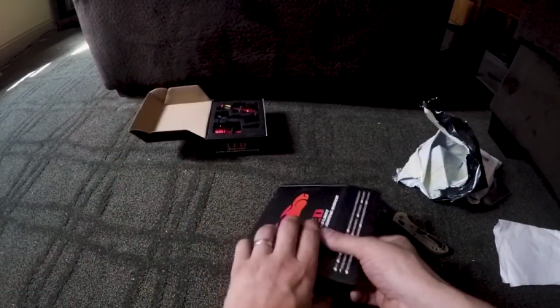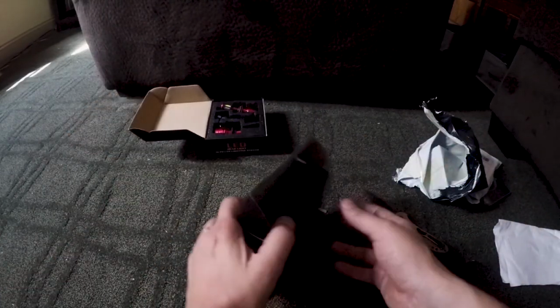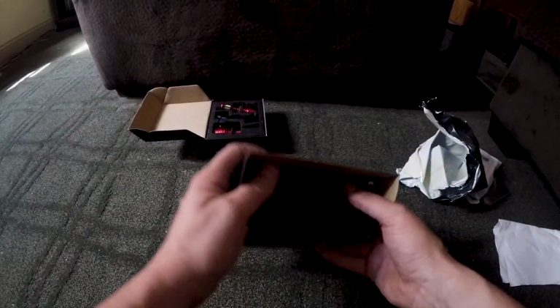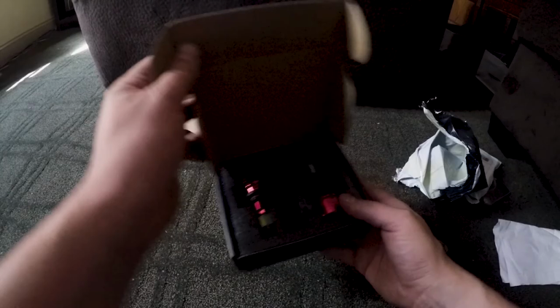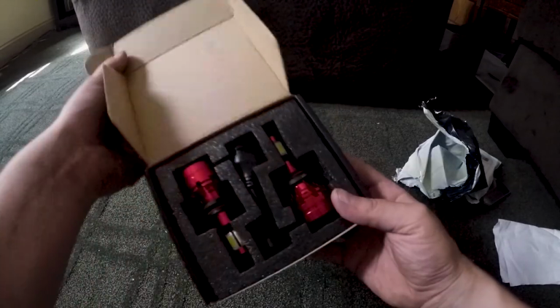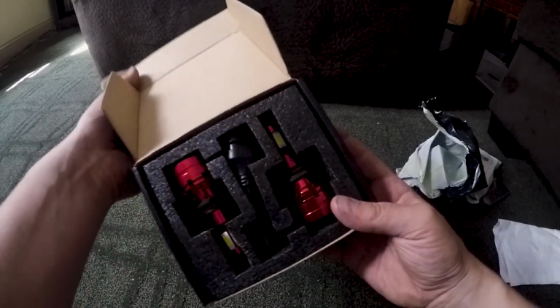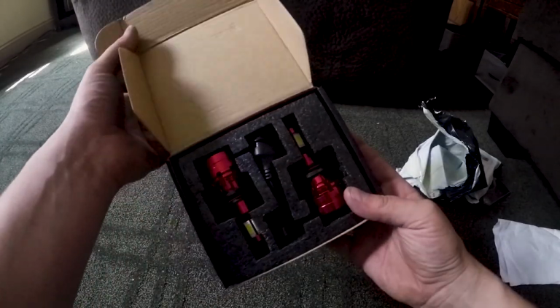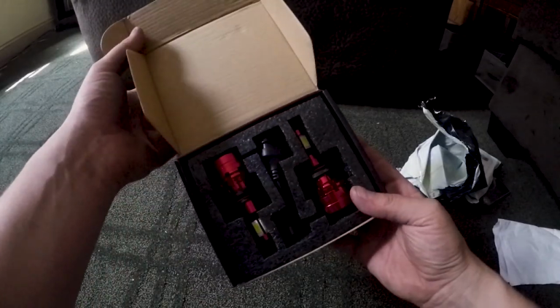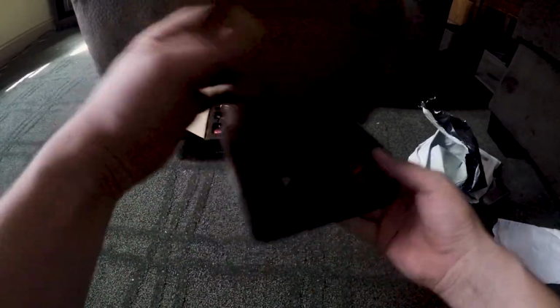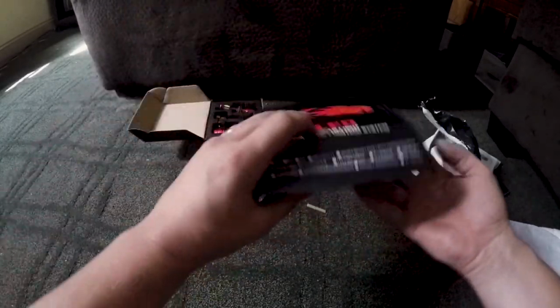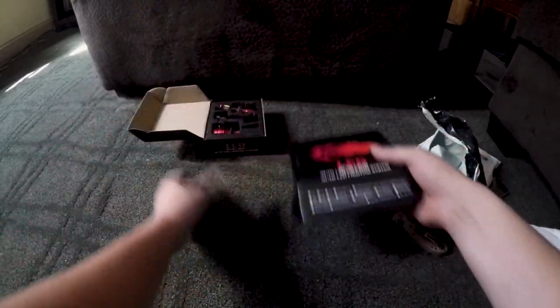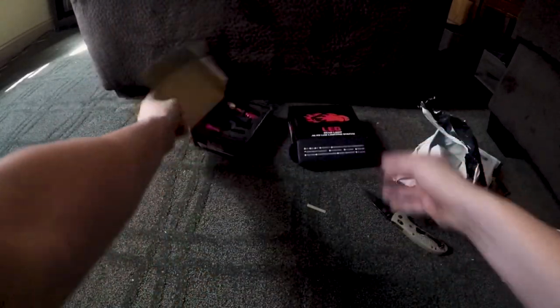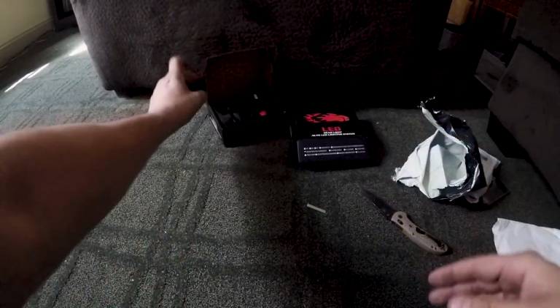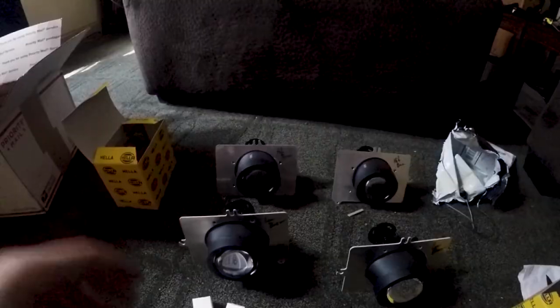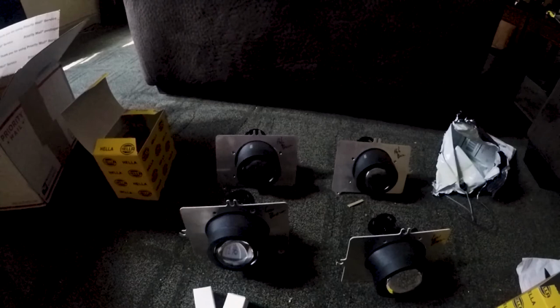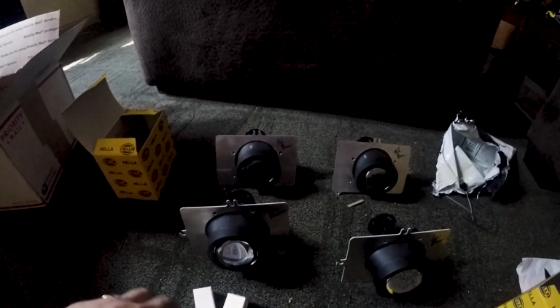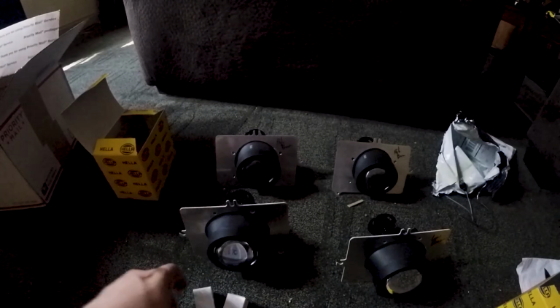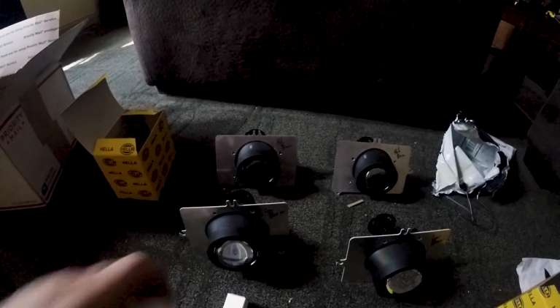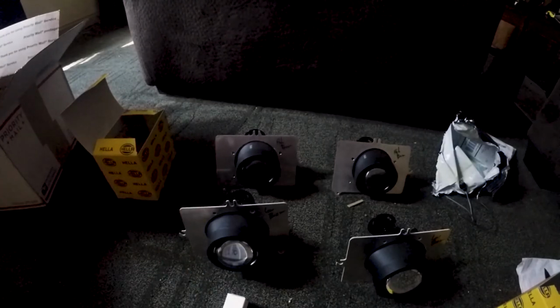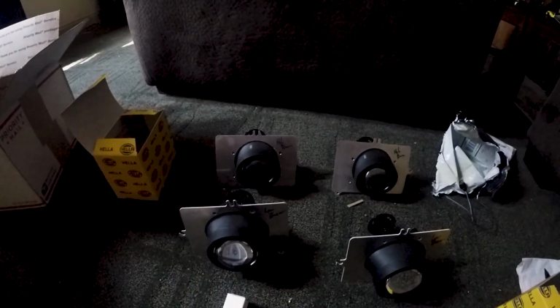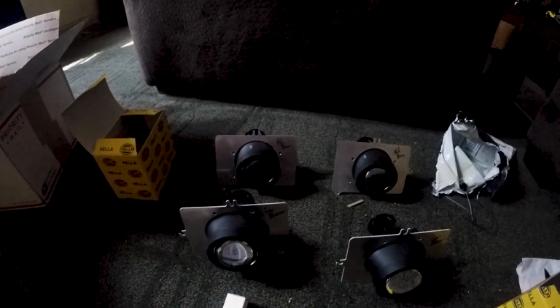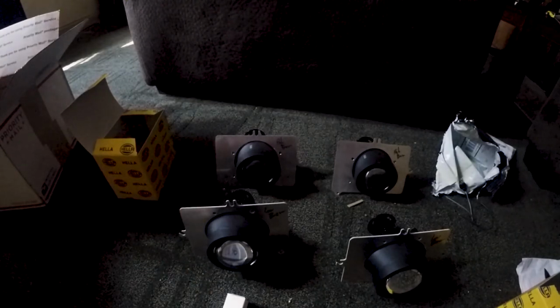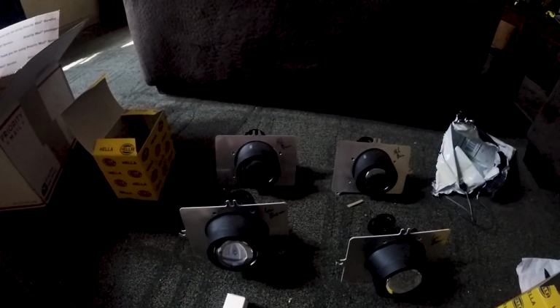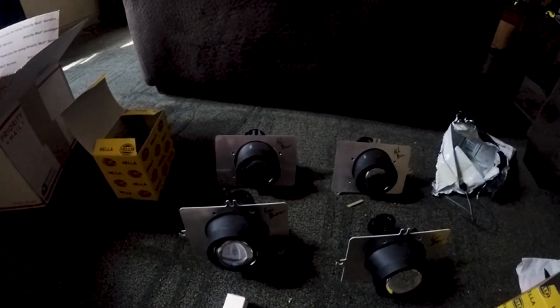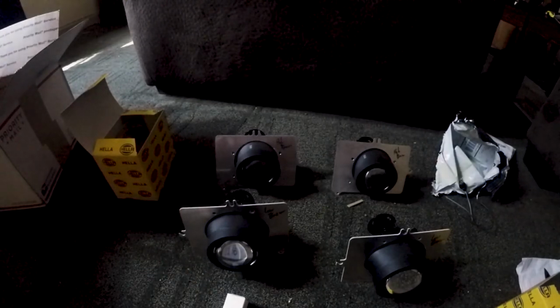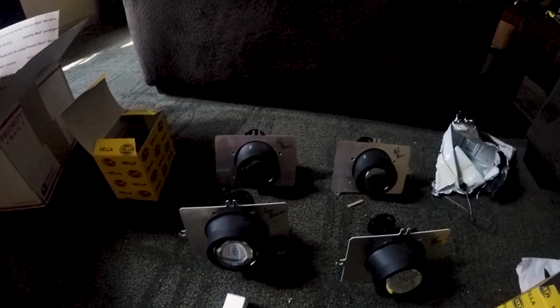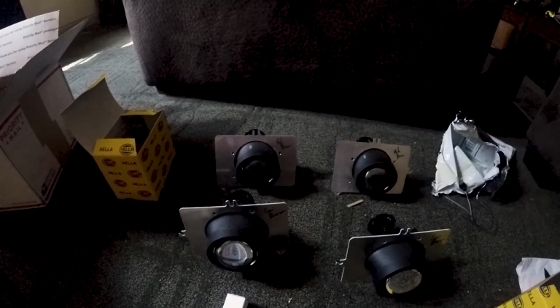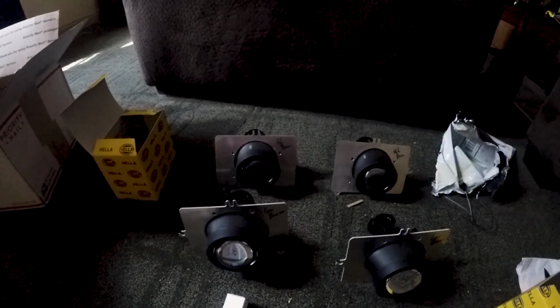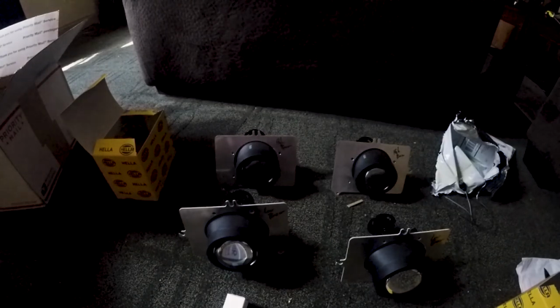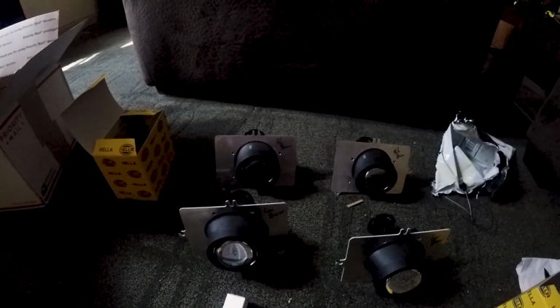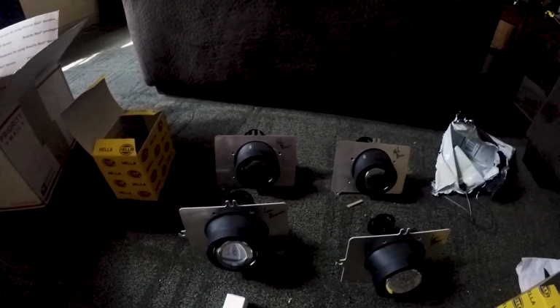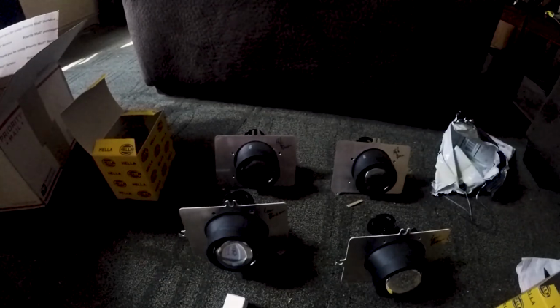Both the same. So there you go guys, those are the new headlights that are going into the Trans Am. Still working on a name for it, sorry guys.